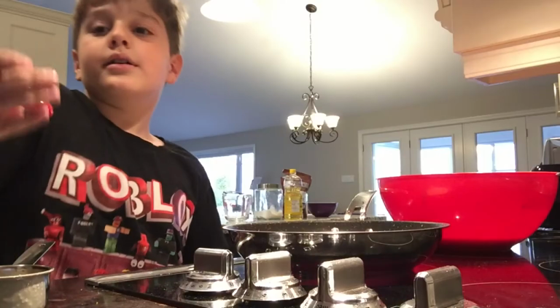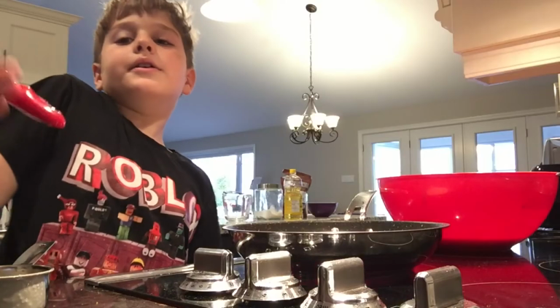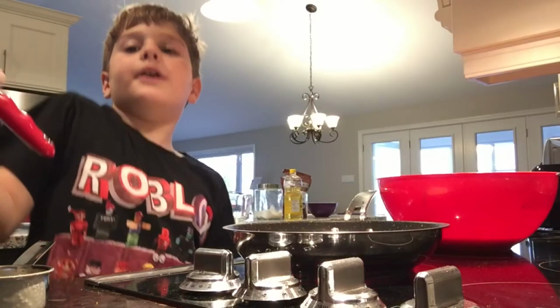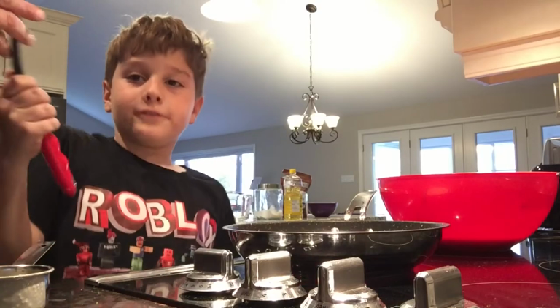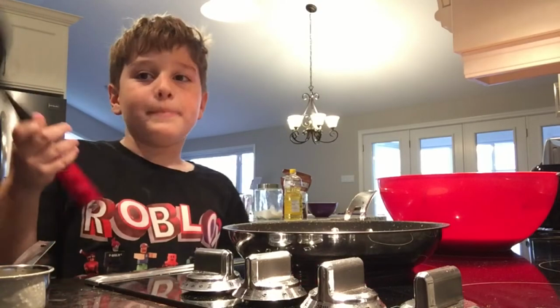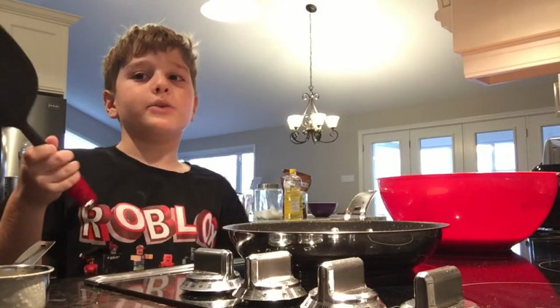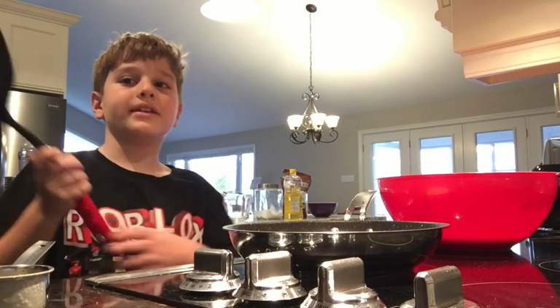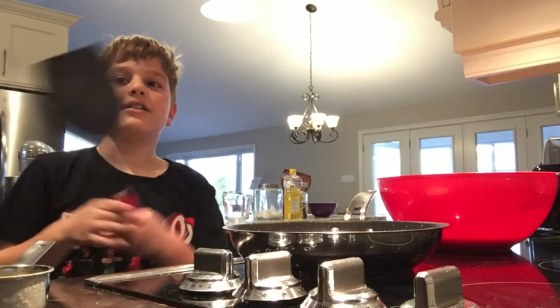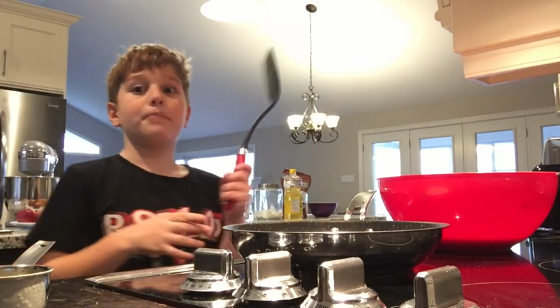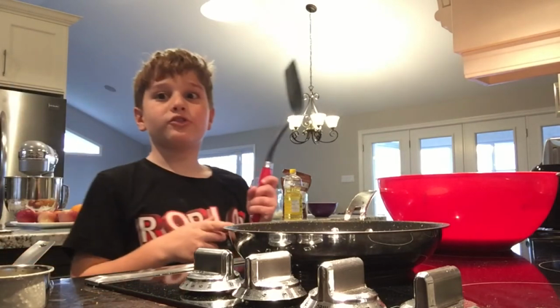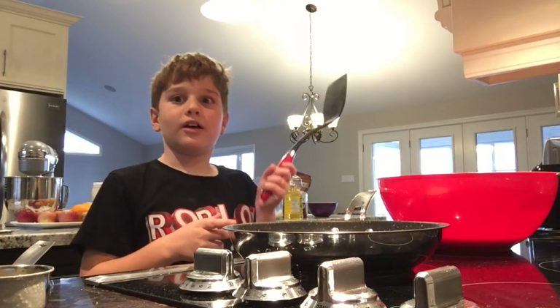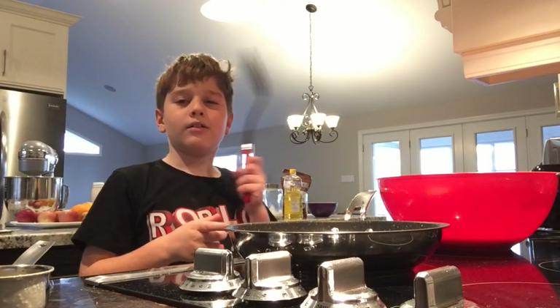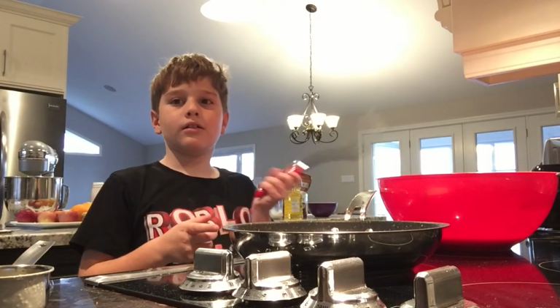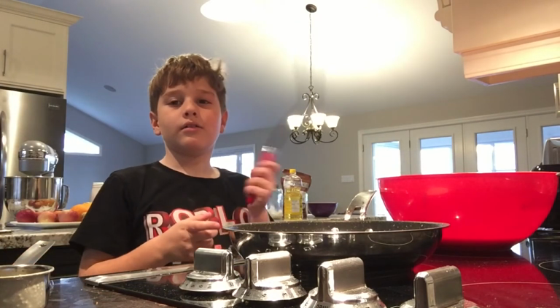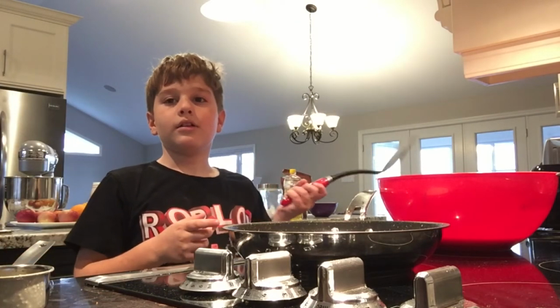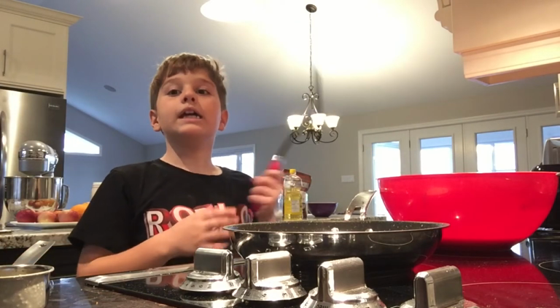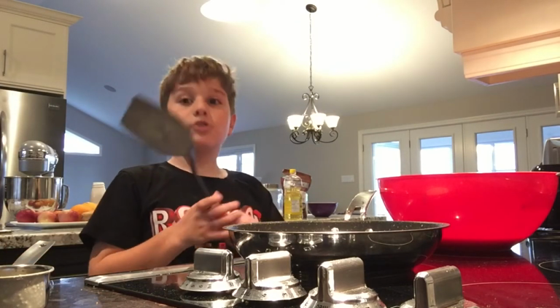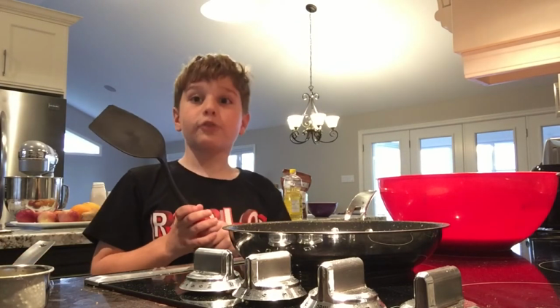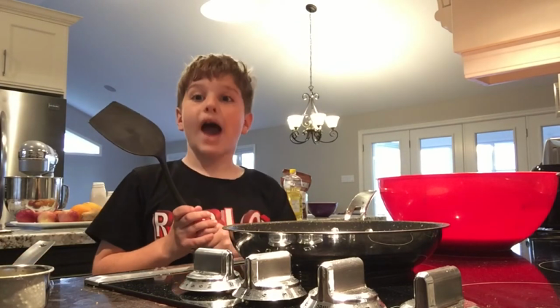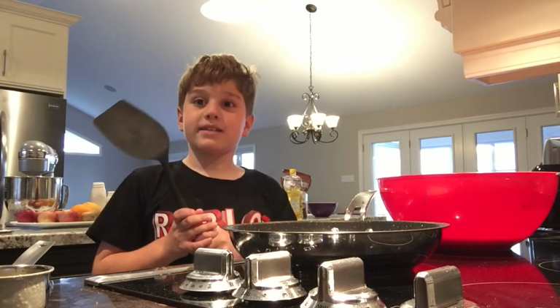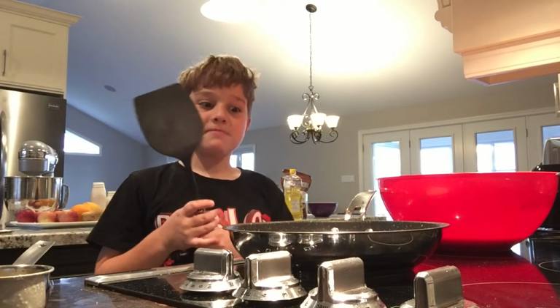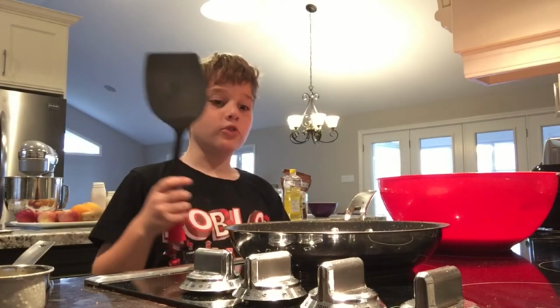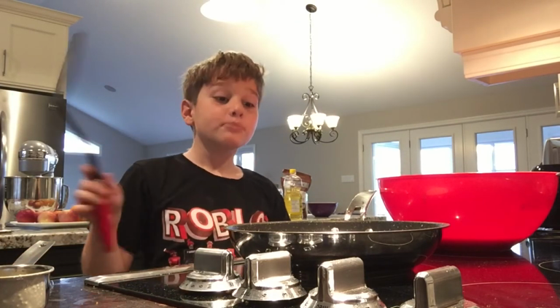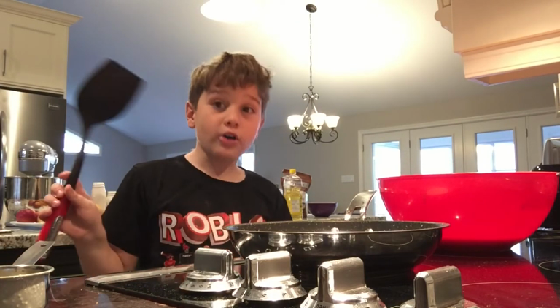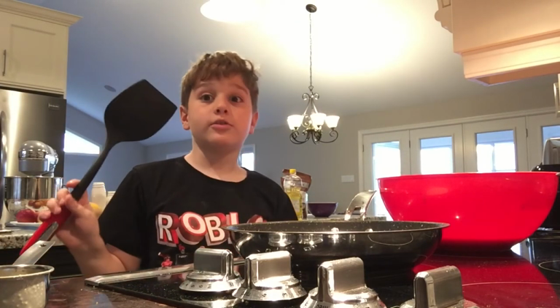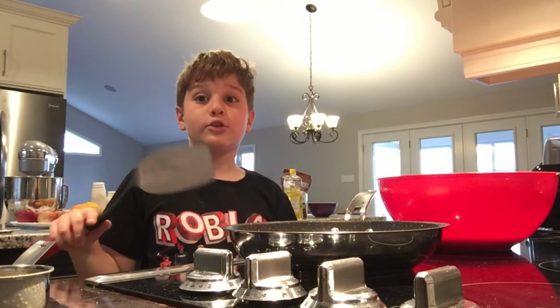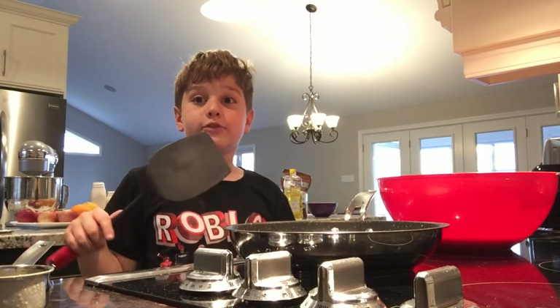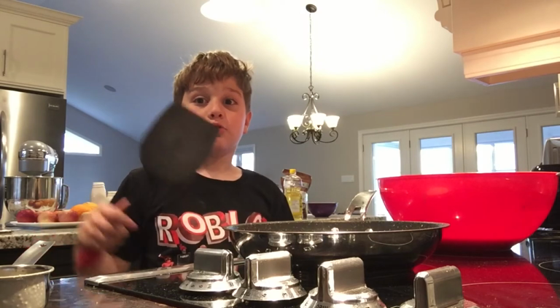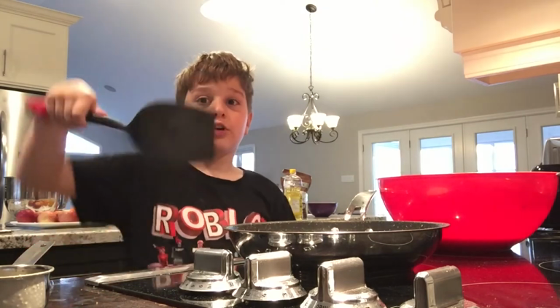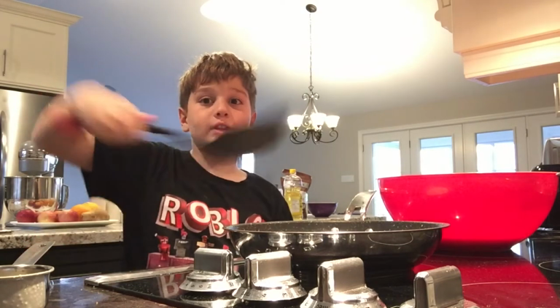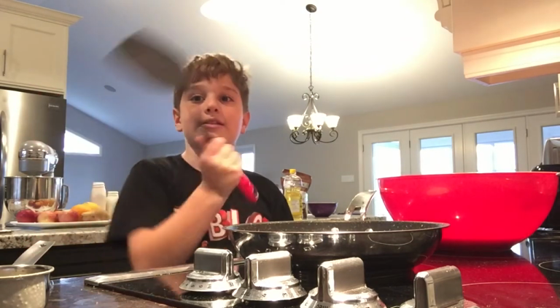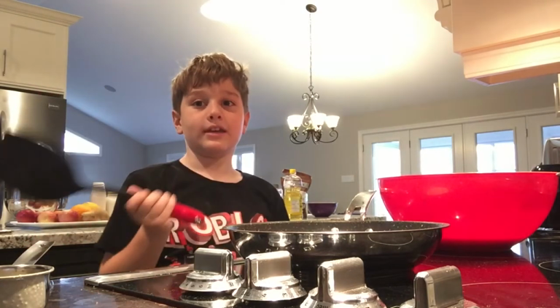You flip it using a spatula. It's good for whacking people, but also it's good for flipping things.